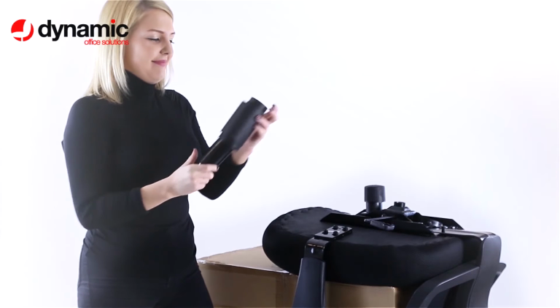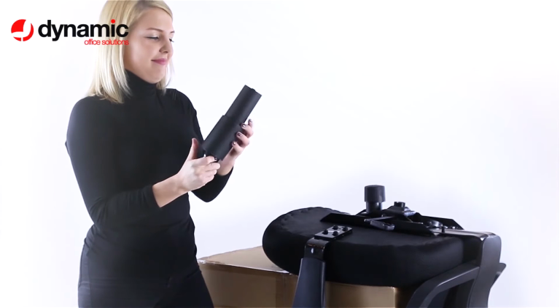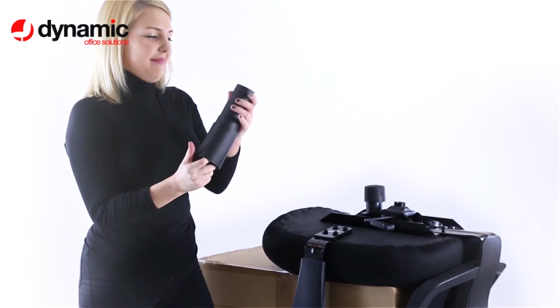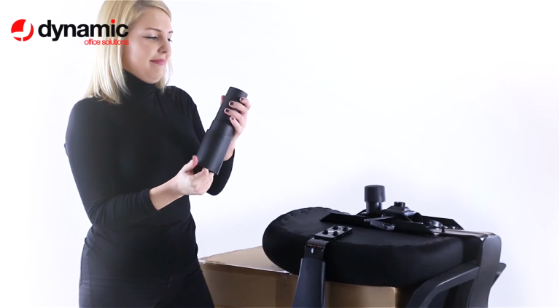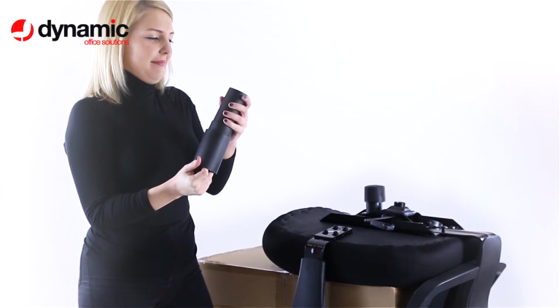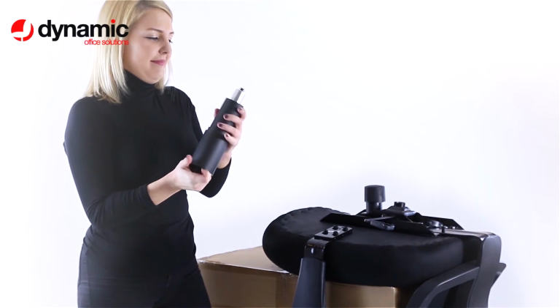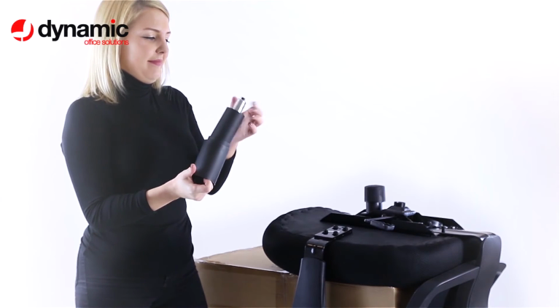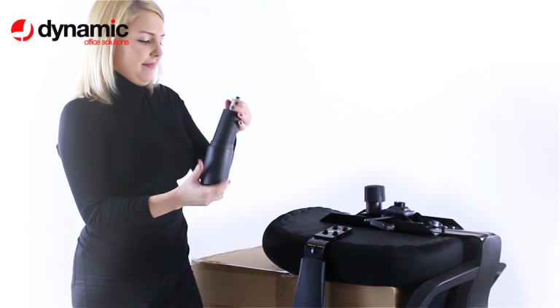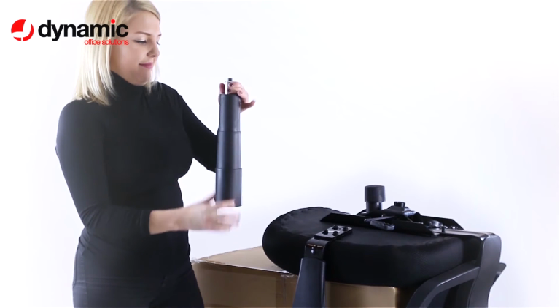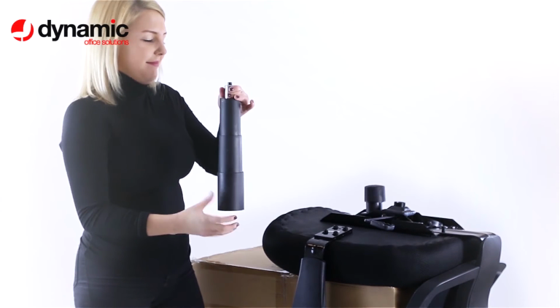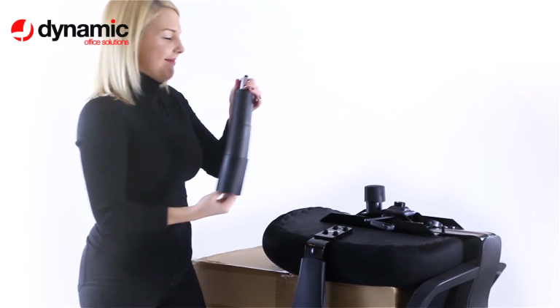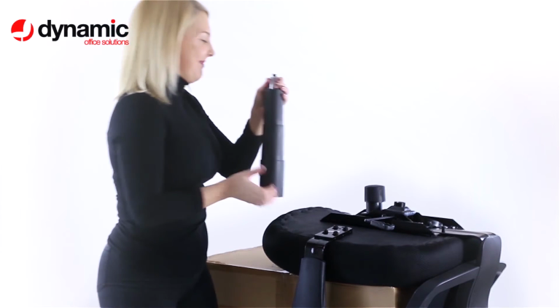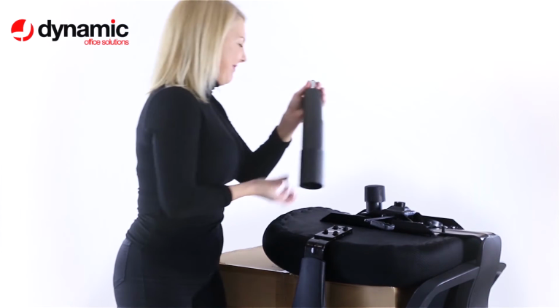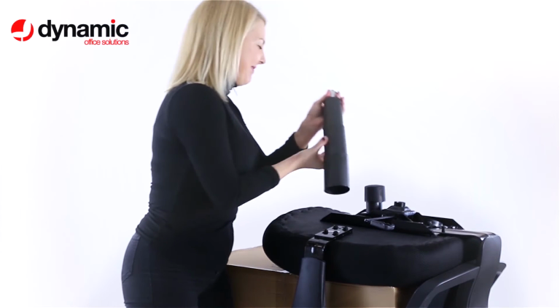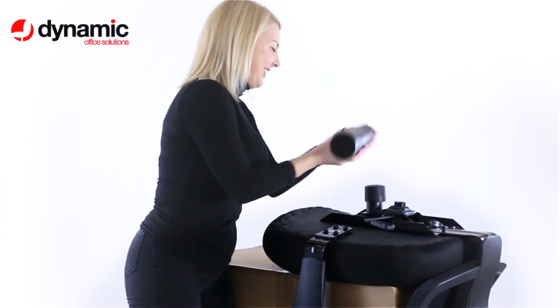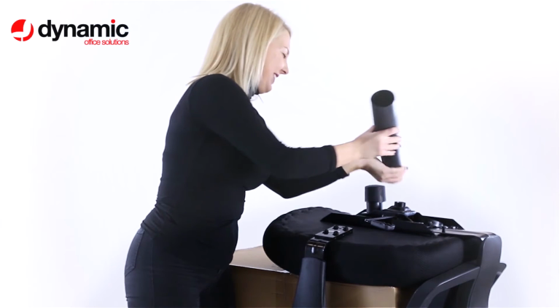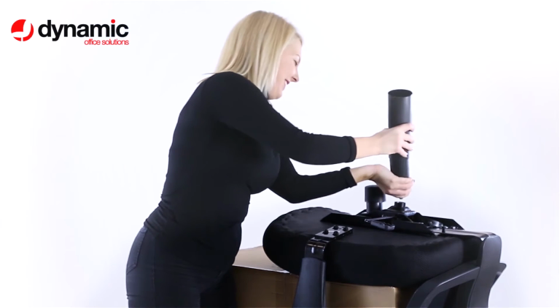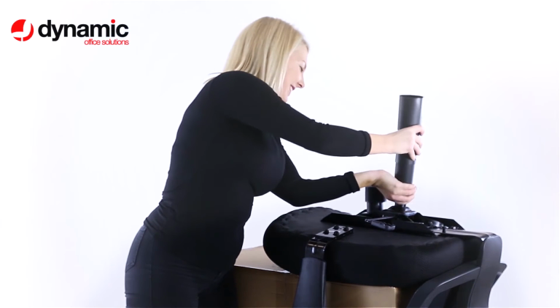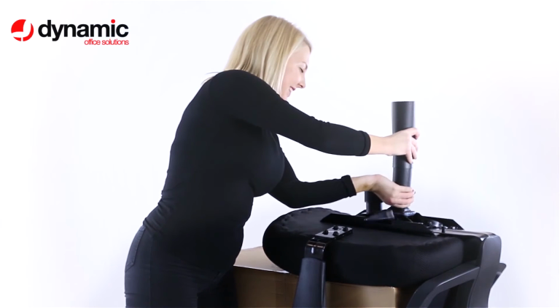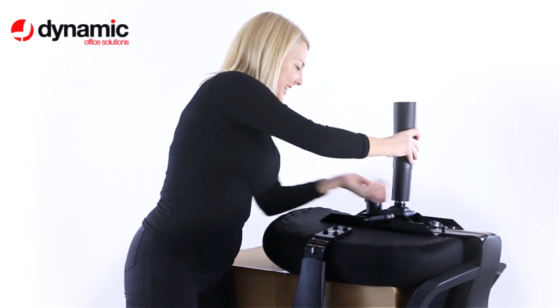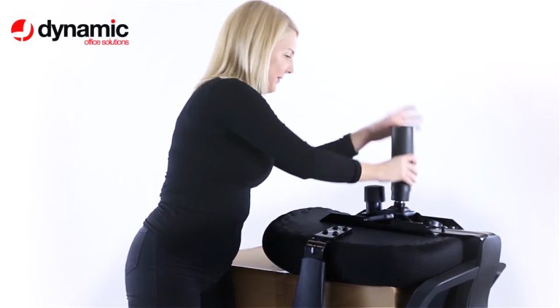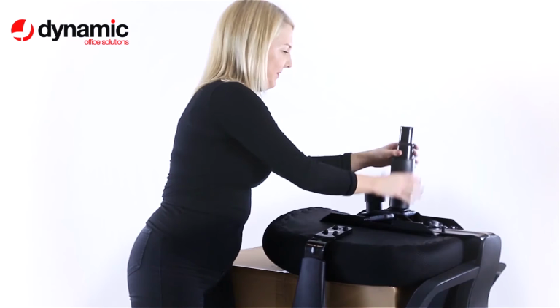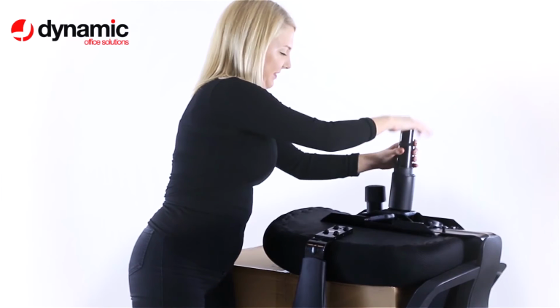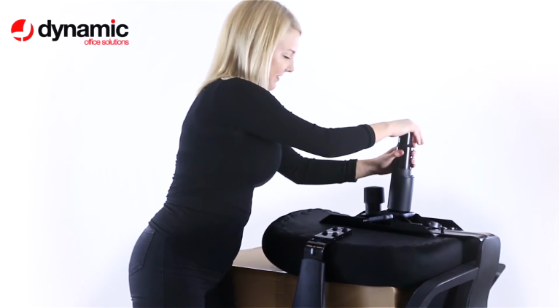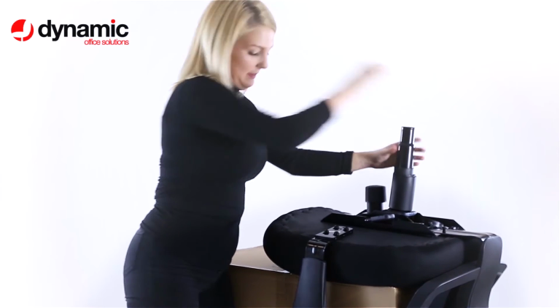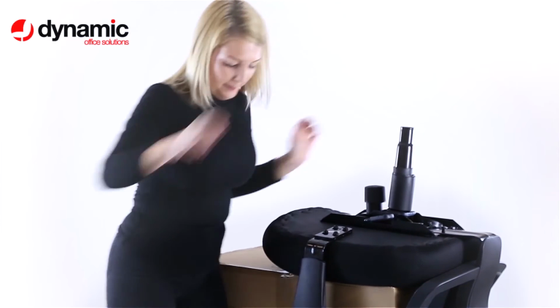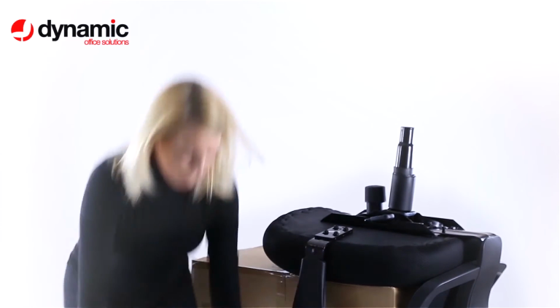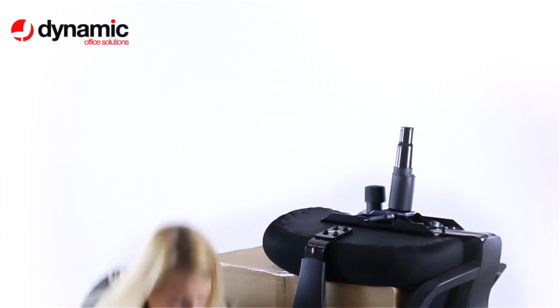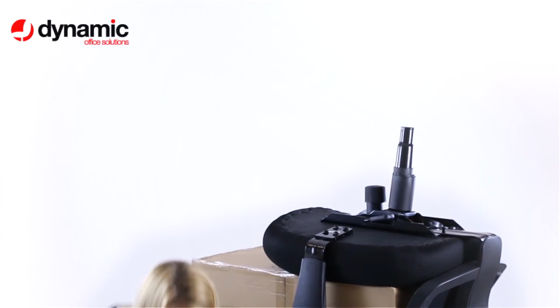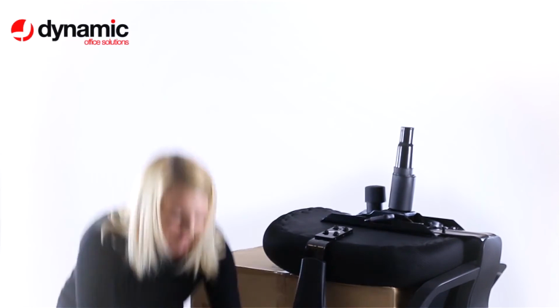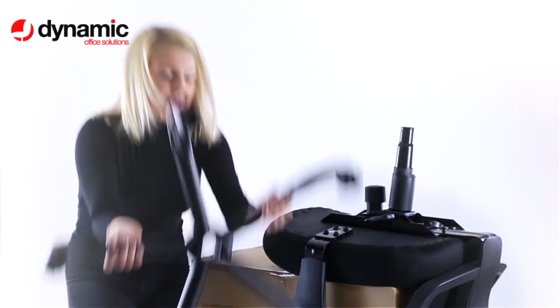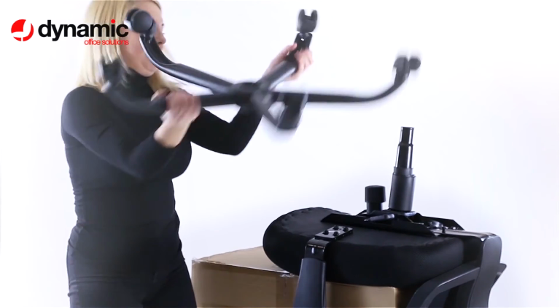Fit the cover where supplied to the gas front. Push the gas lift into the taper fitting on the underside of the chassis.